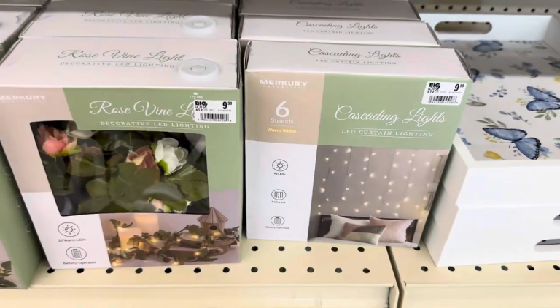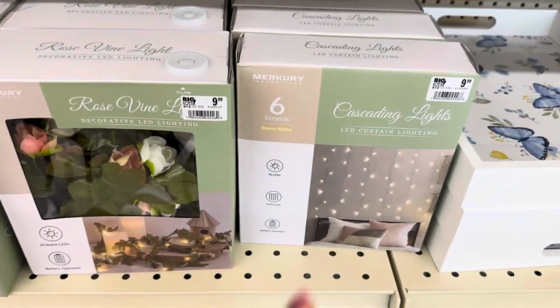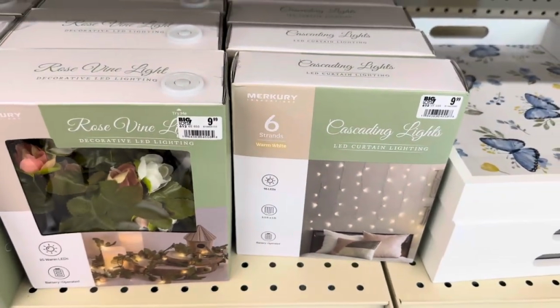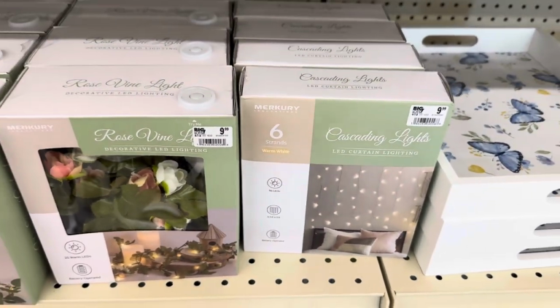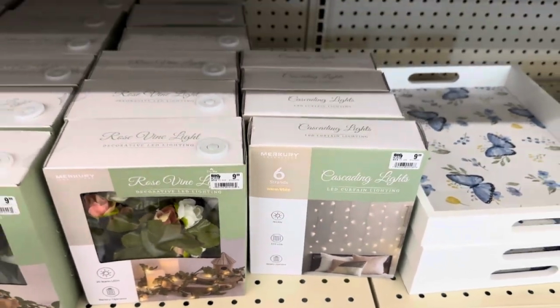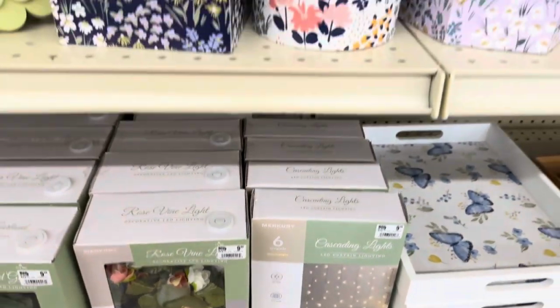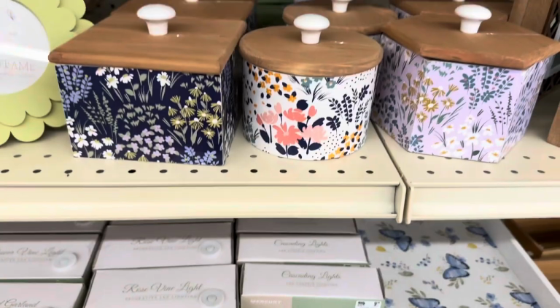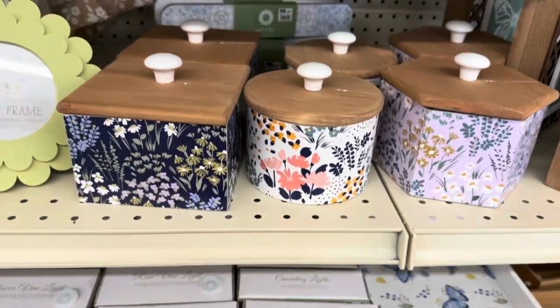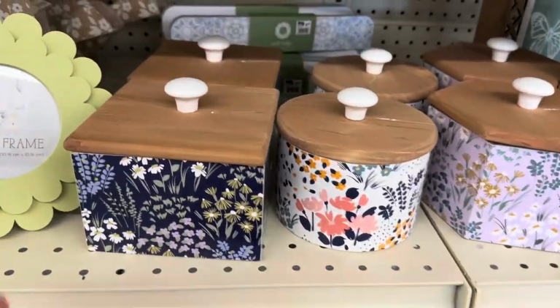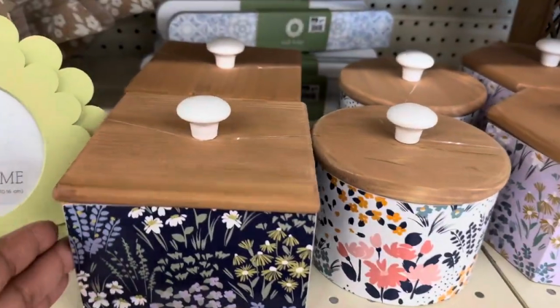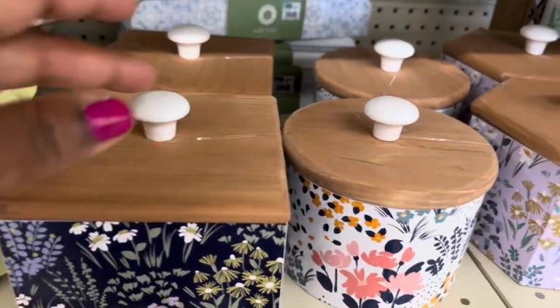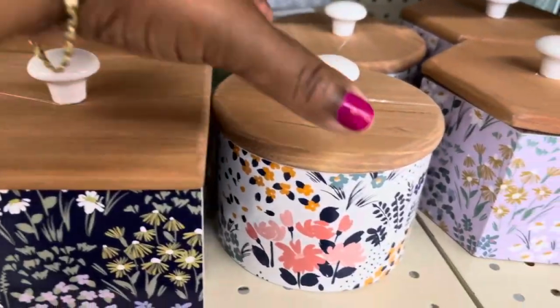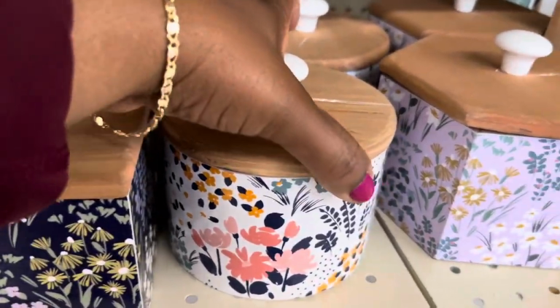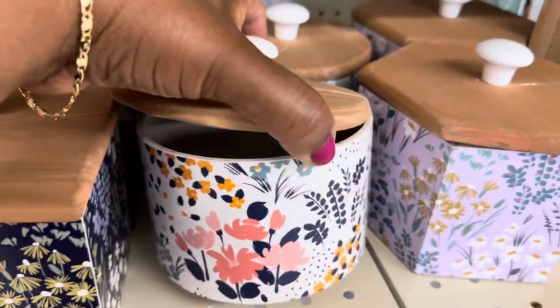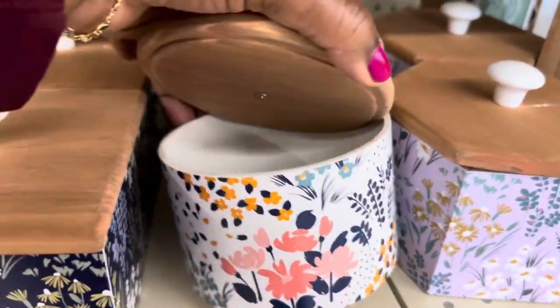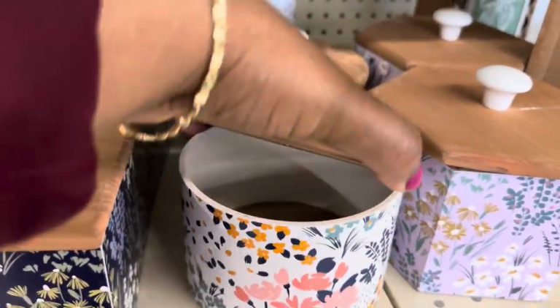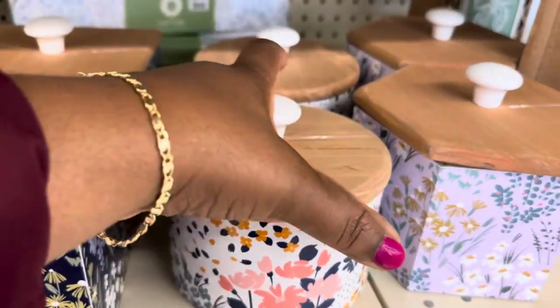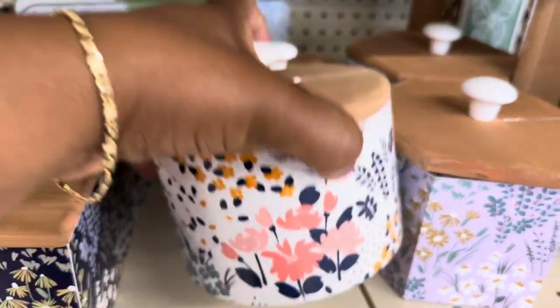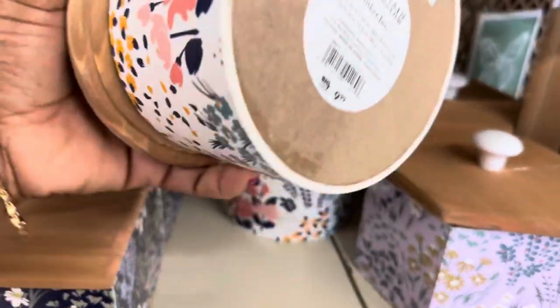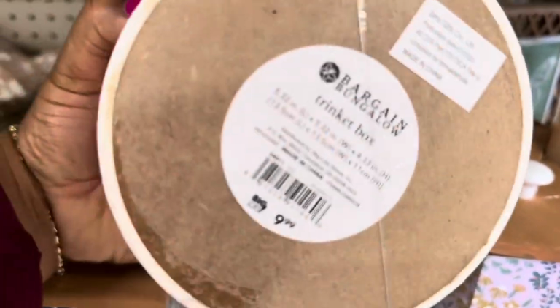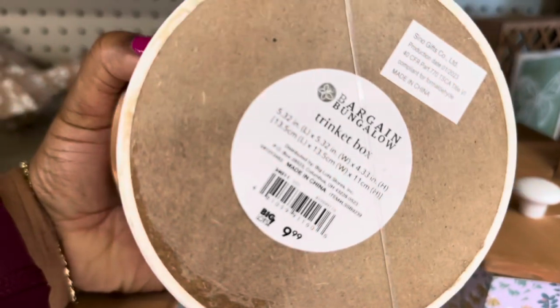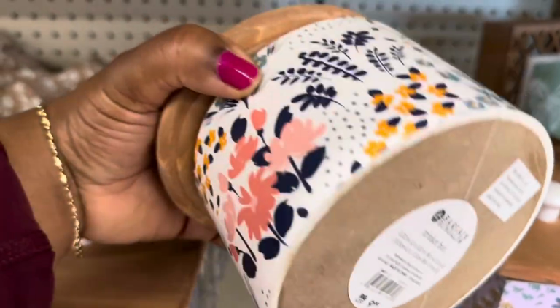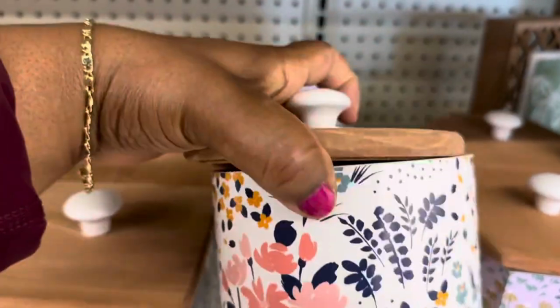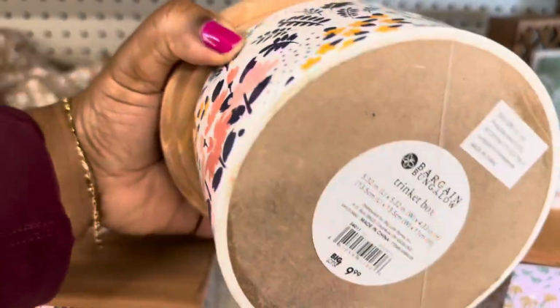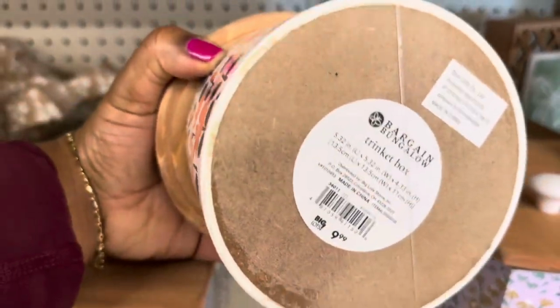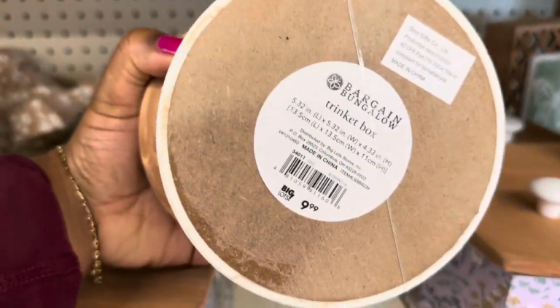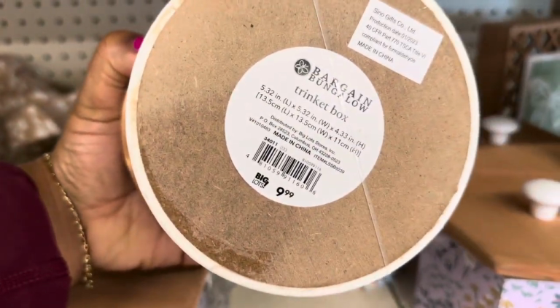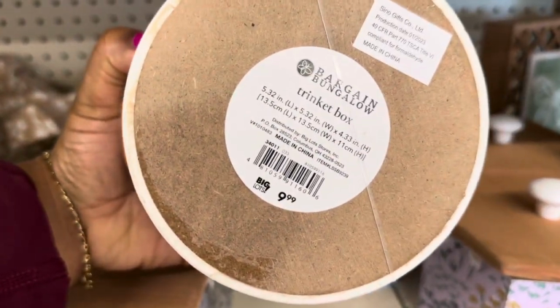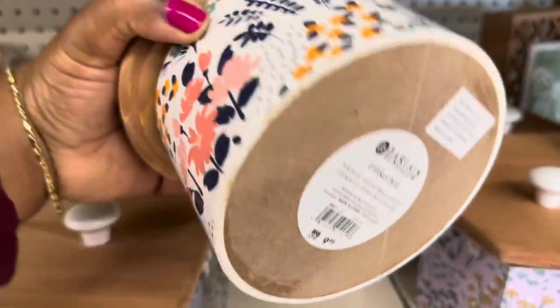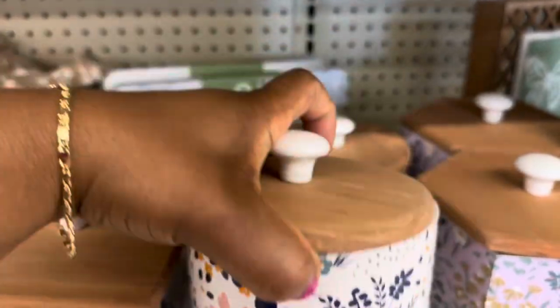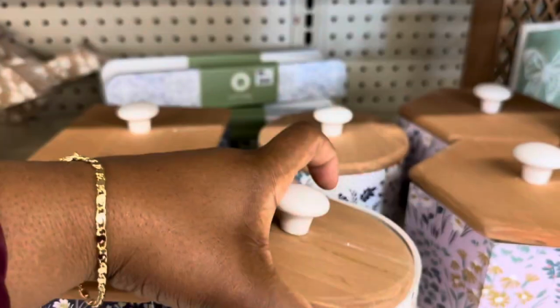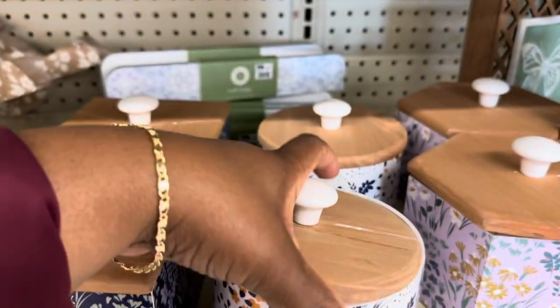Cascading lights right there. Cute little wooden jars where the top is wood, and they are $9.99.